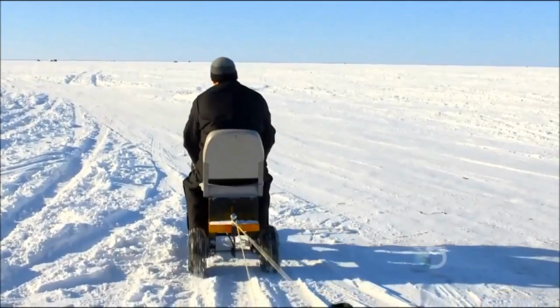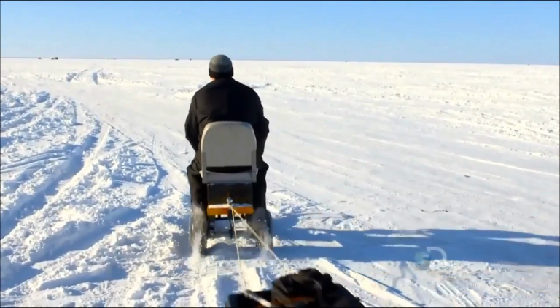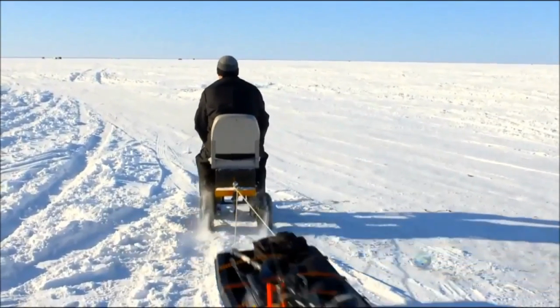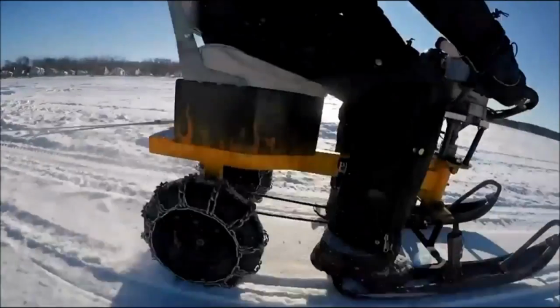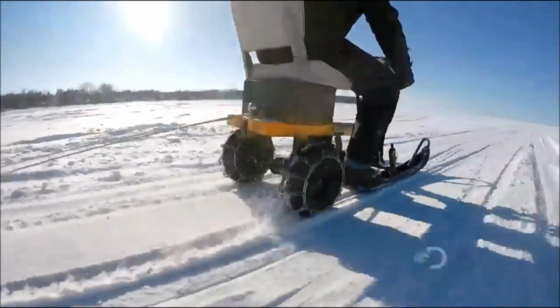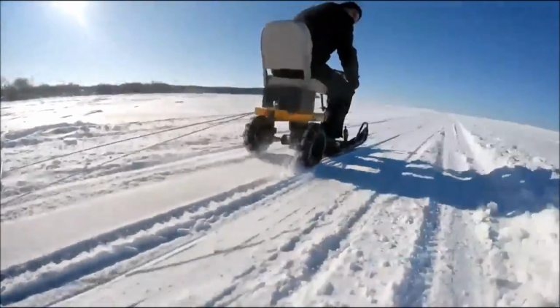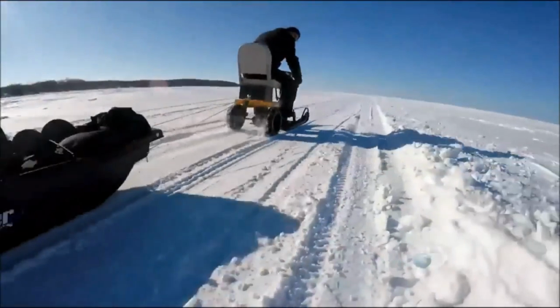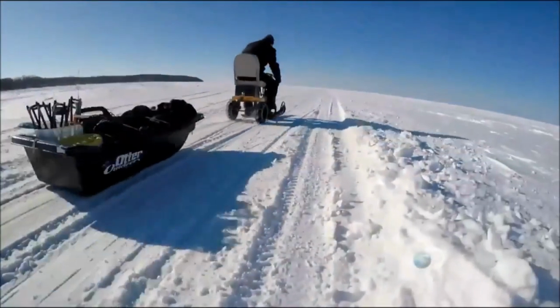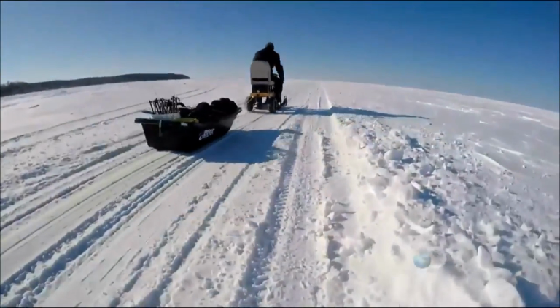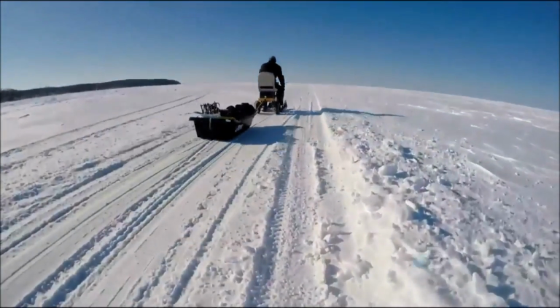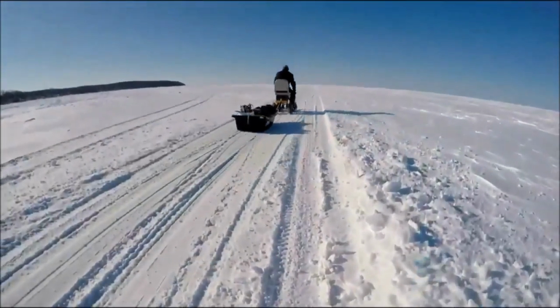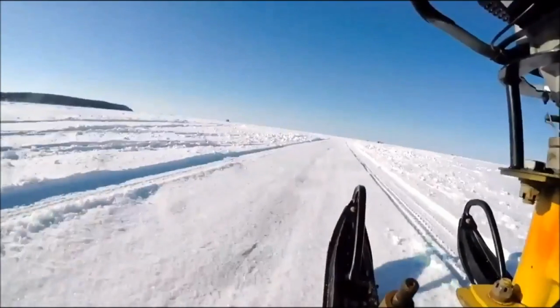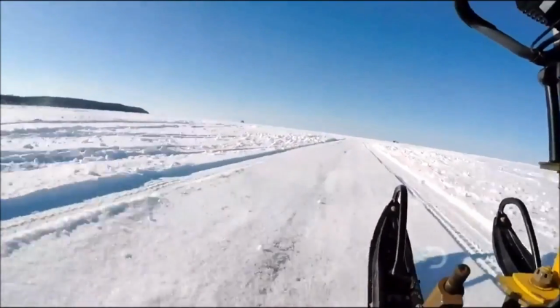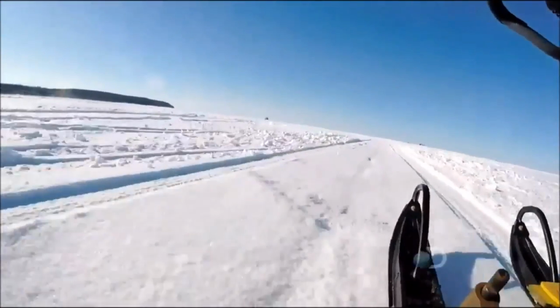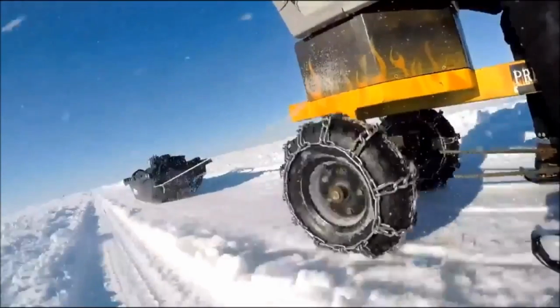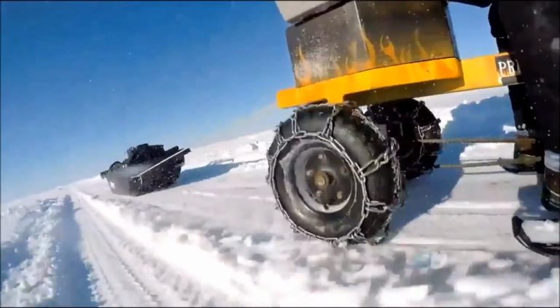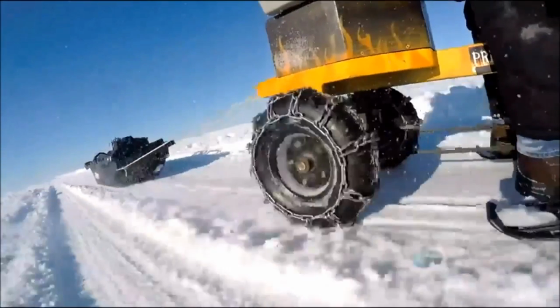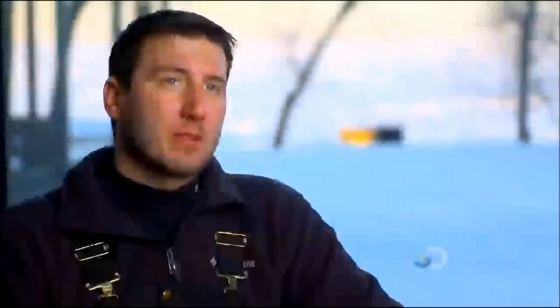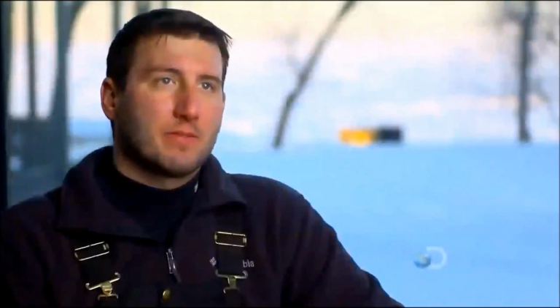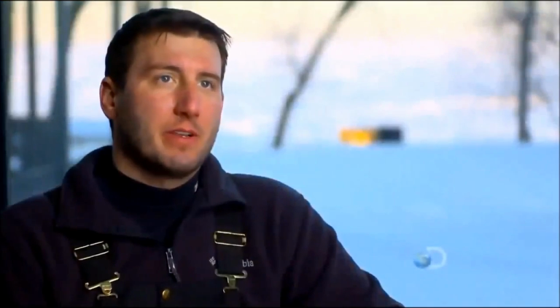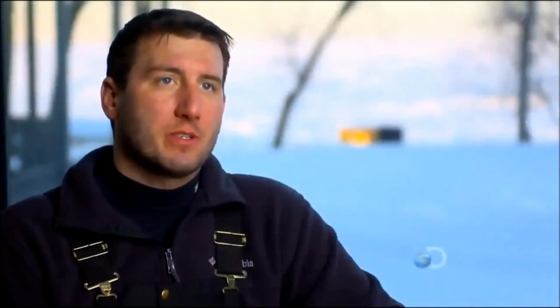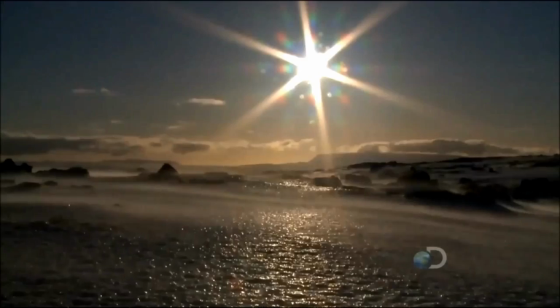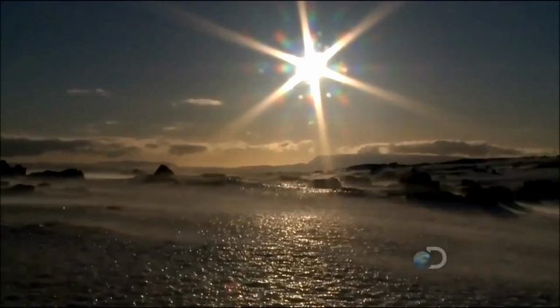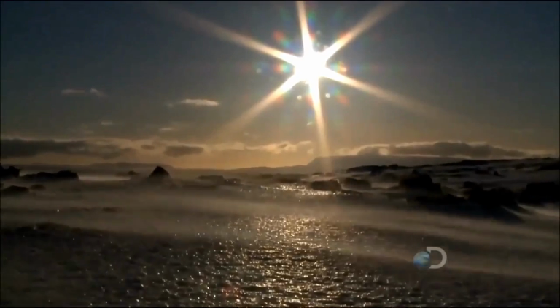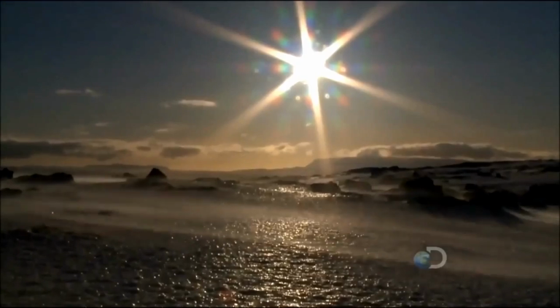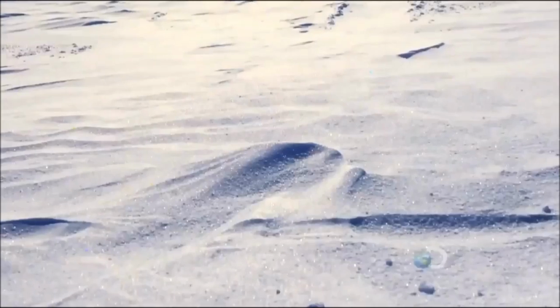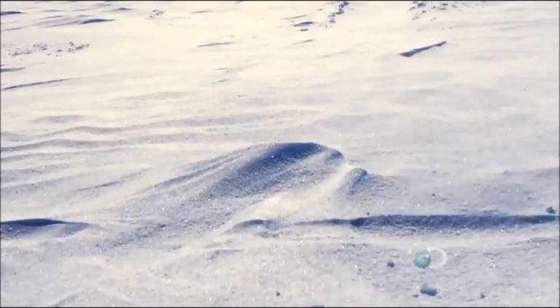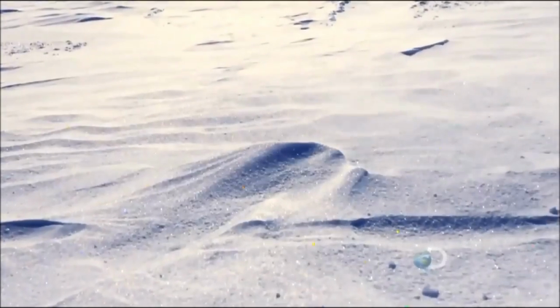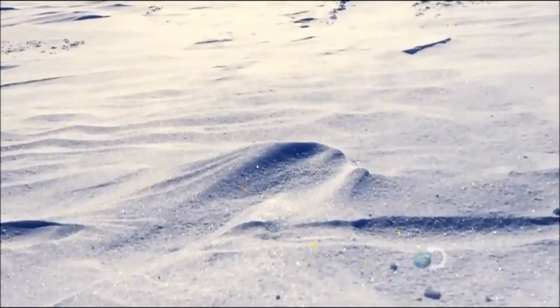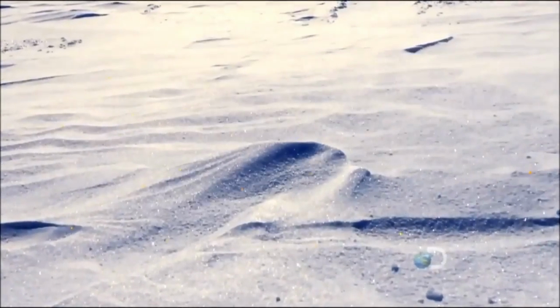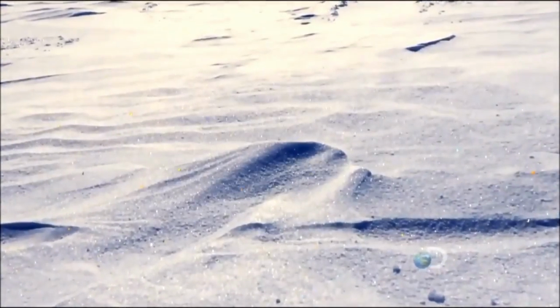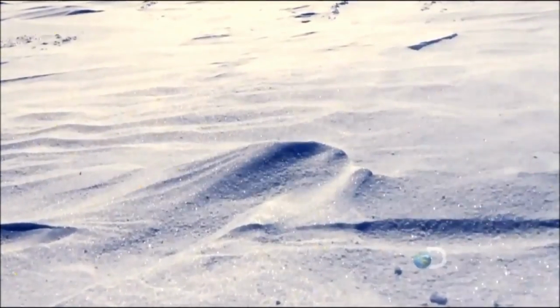Even the cold can't bring him down most times. I can handle a pretty cold day — minus 30 with the wind chill, you don't want to be out there. It's very dangerous. Four years ago, Adam found out firsthand just how dangerous it can be.